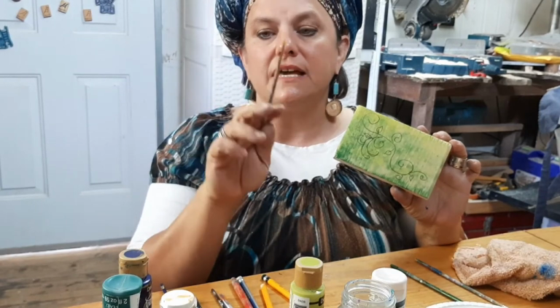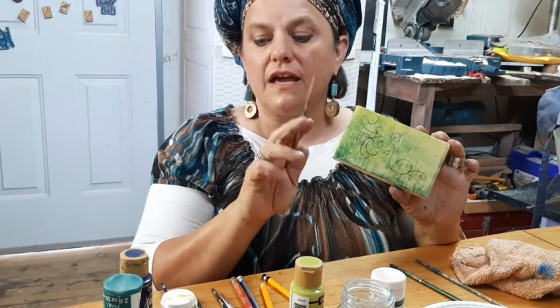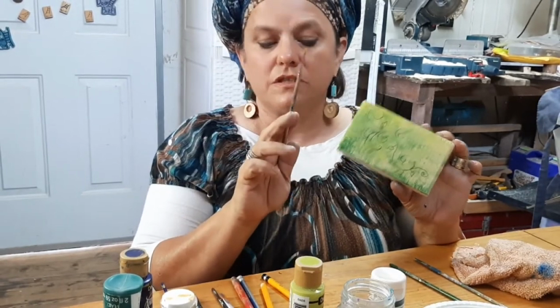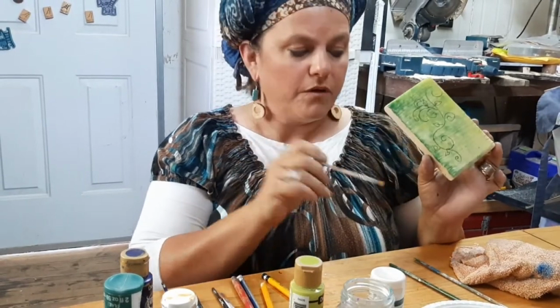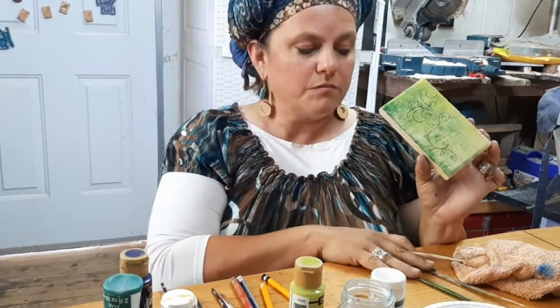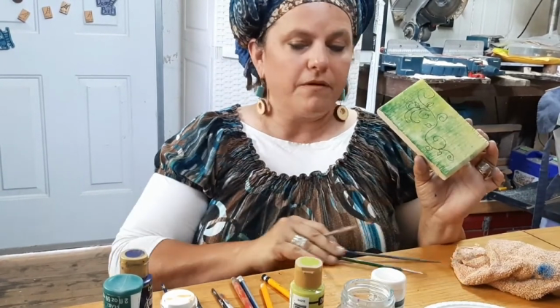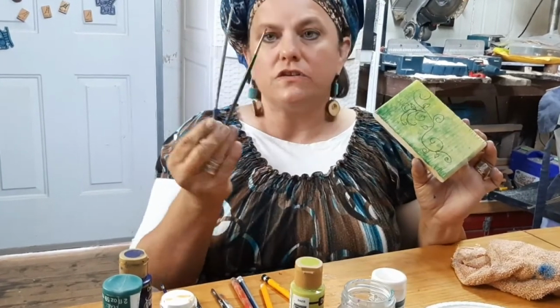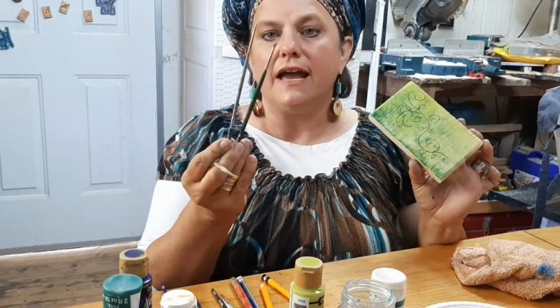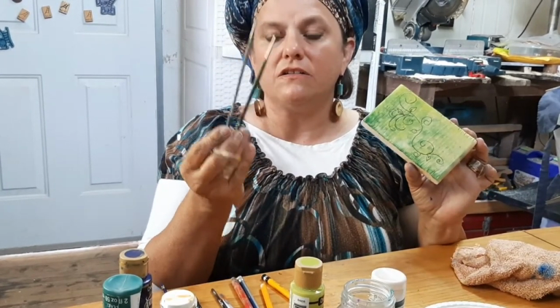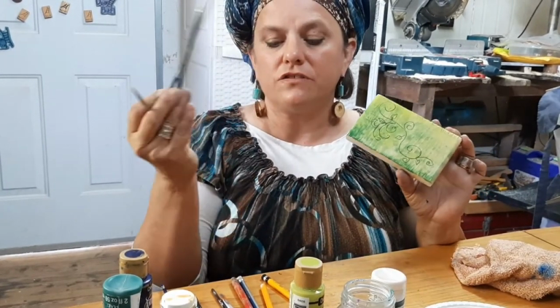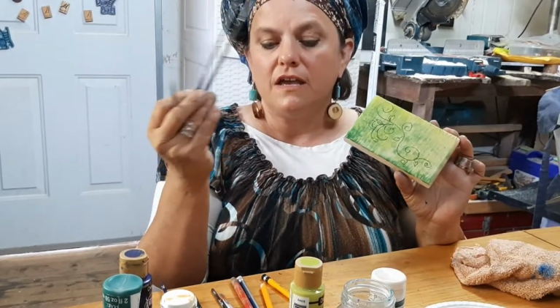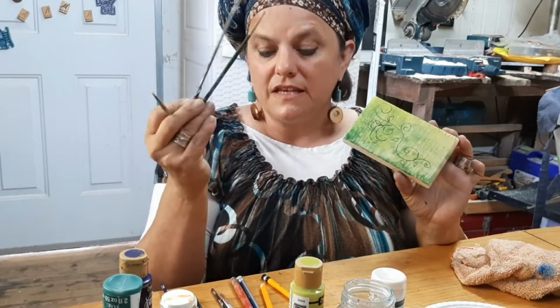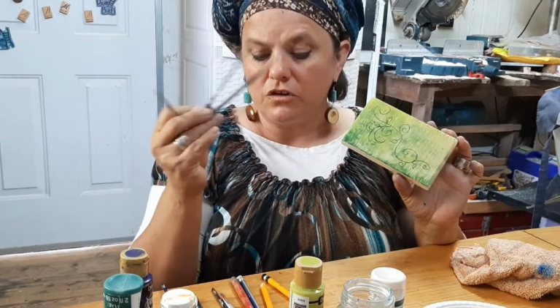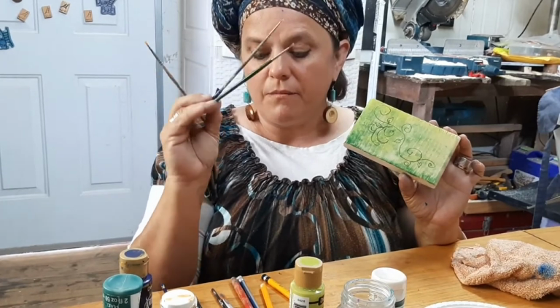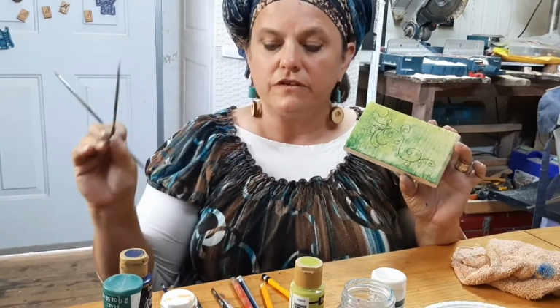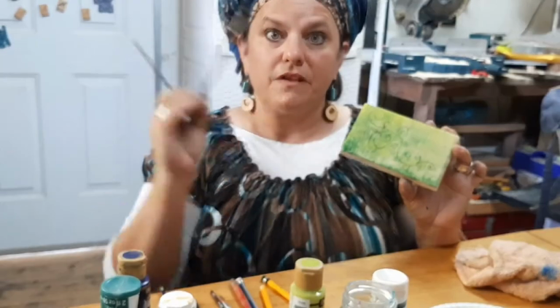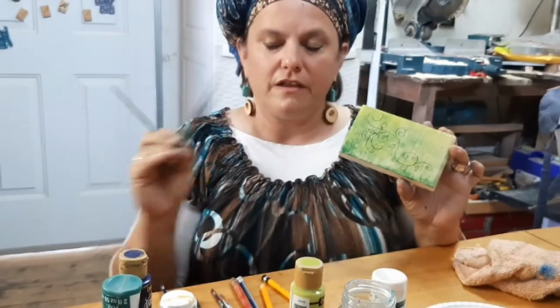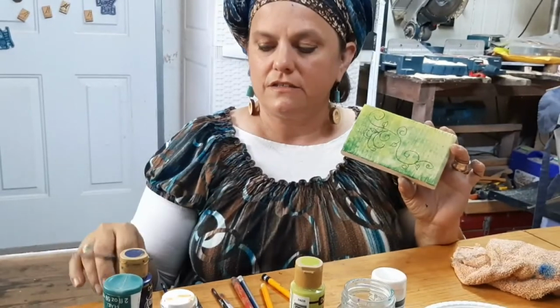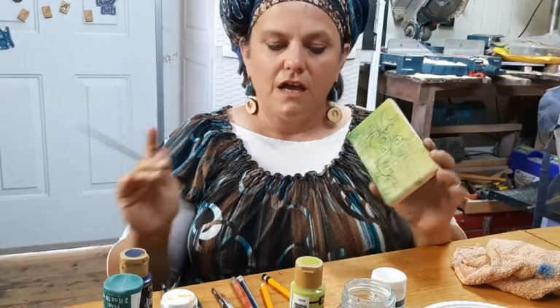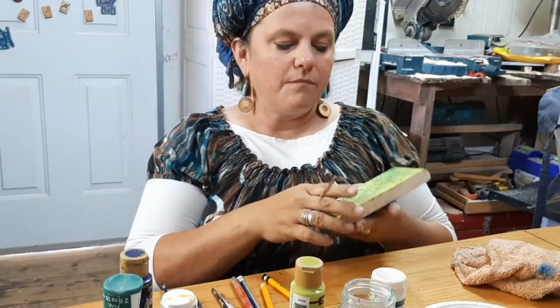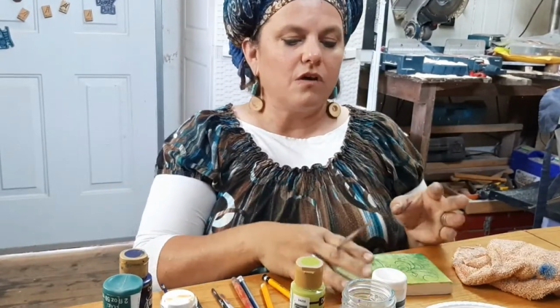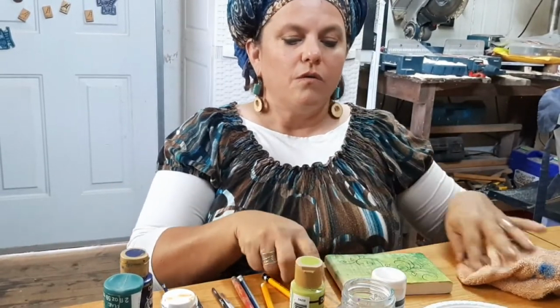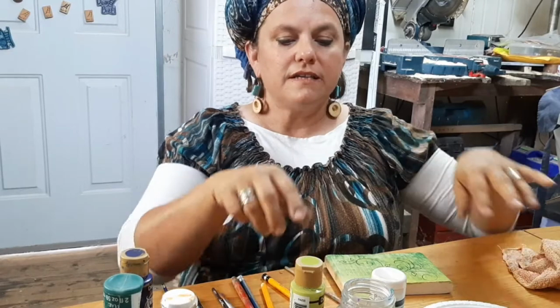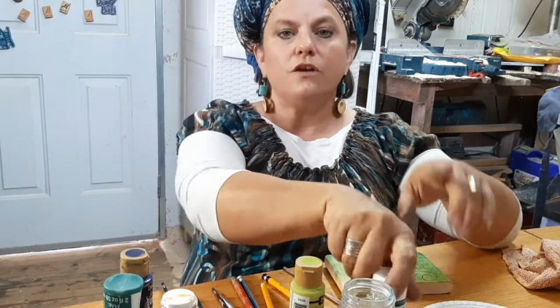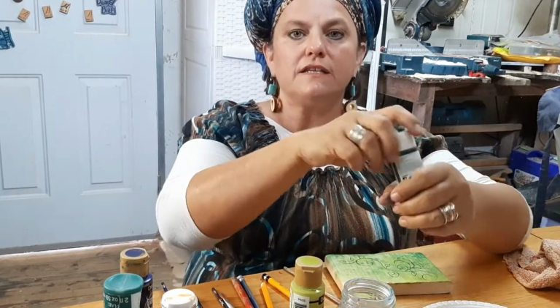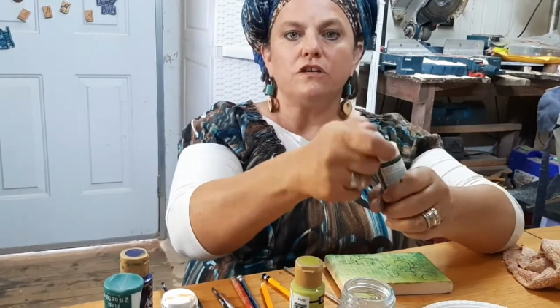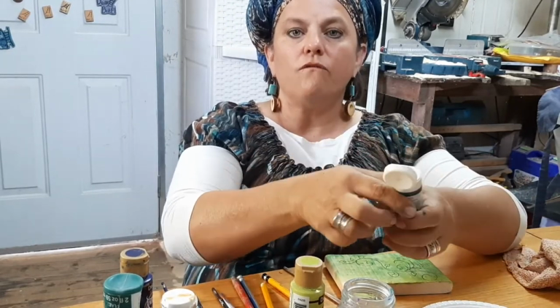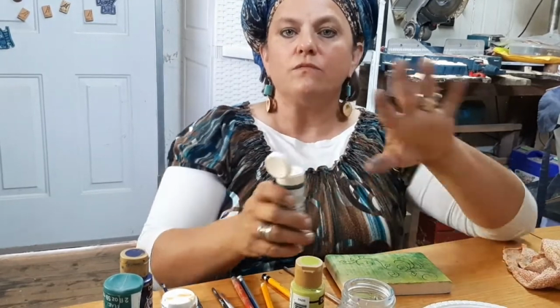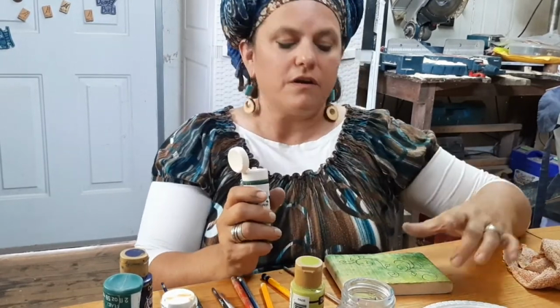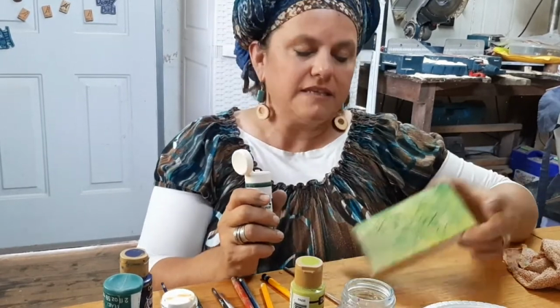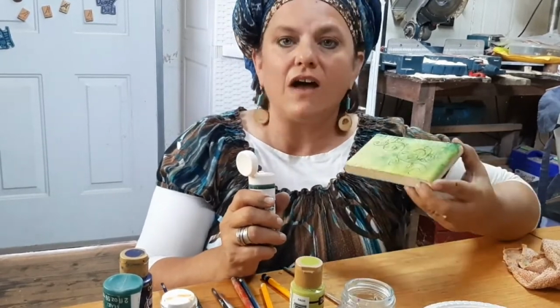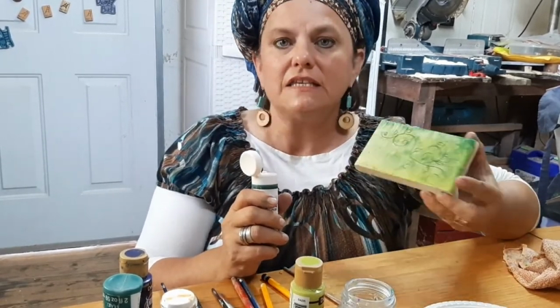If you're painting leaves and things like that, it's good to have some small round brushes. You can get them at any arts and crafts store. These are a little beat up — when you first get them they look a lot nicer.